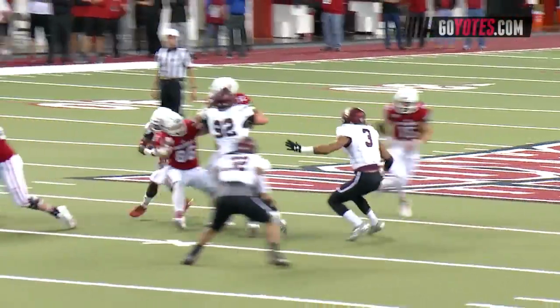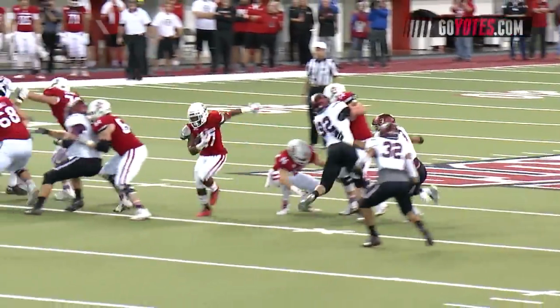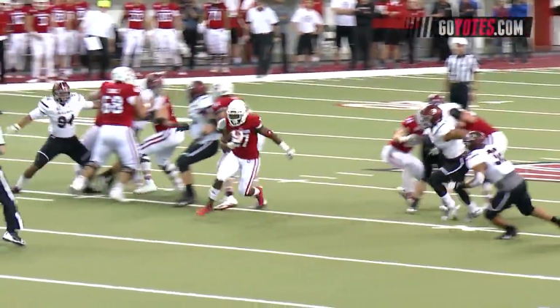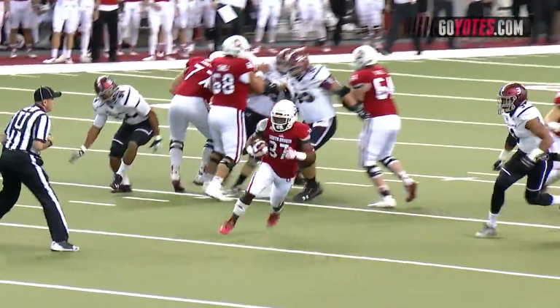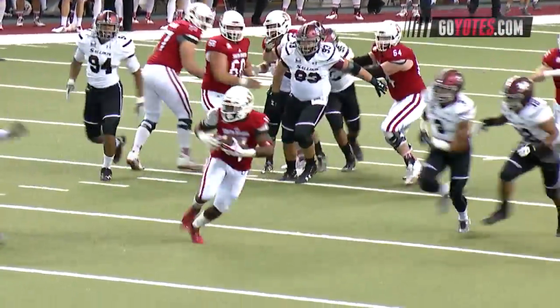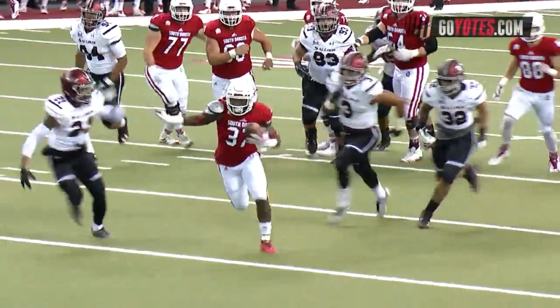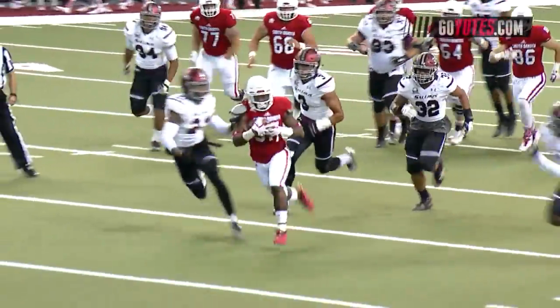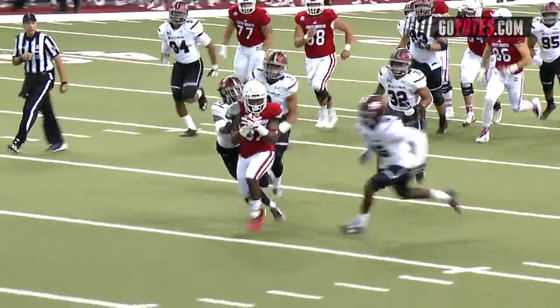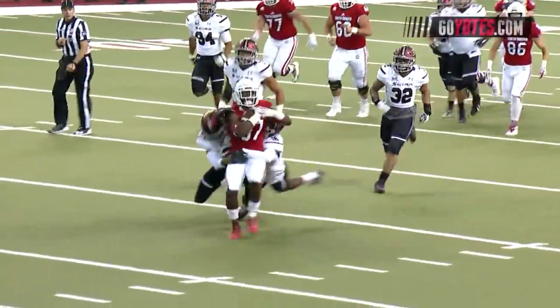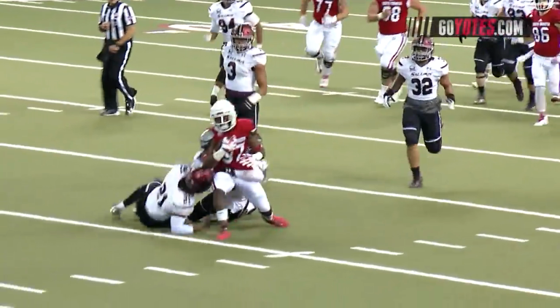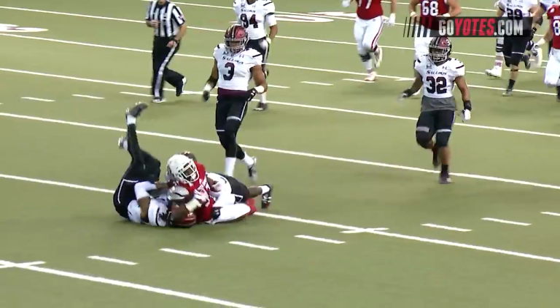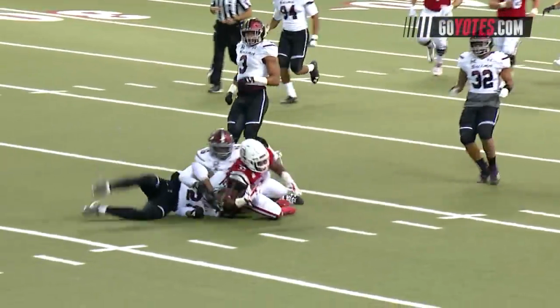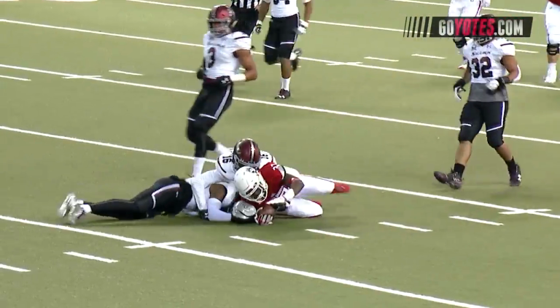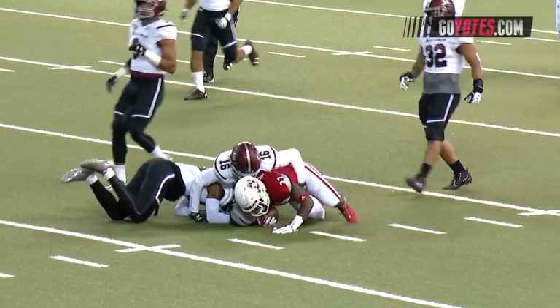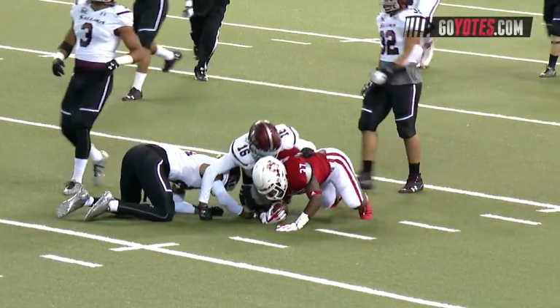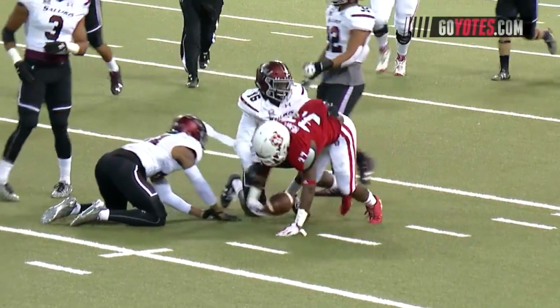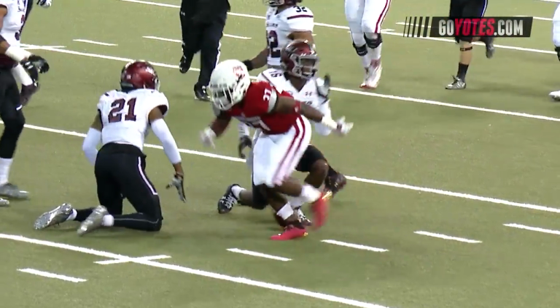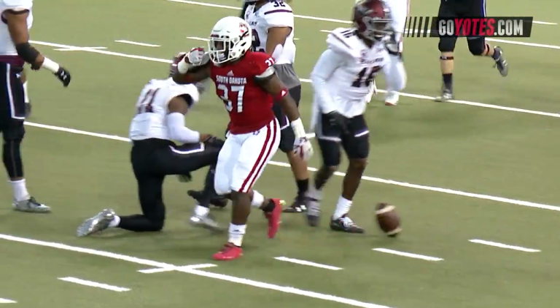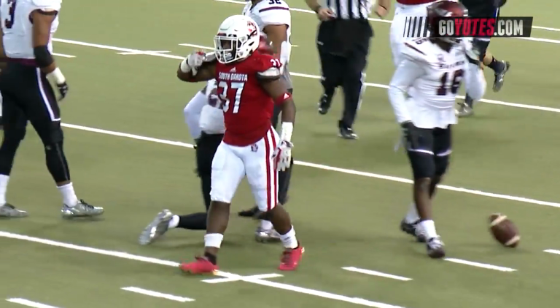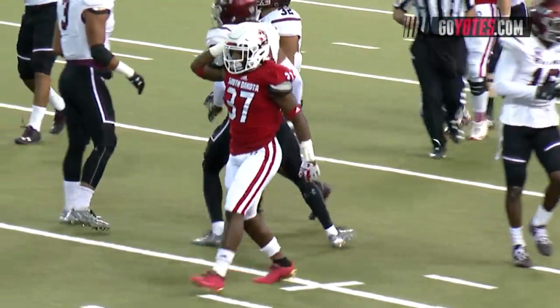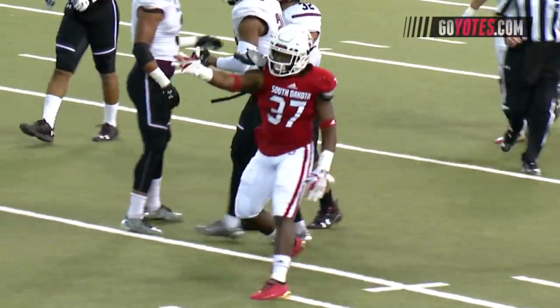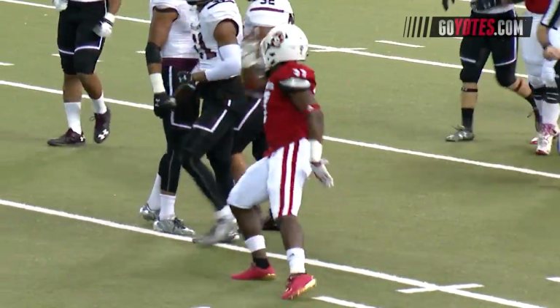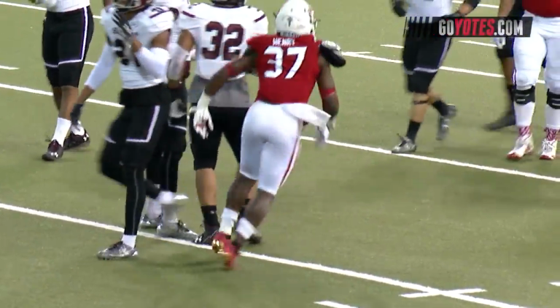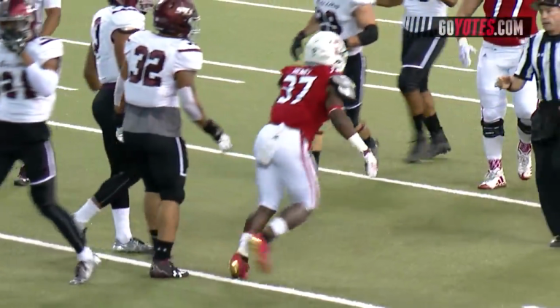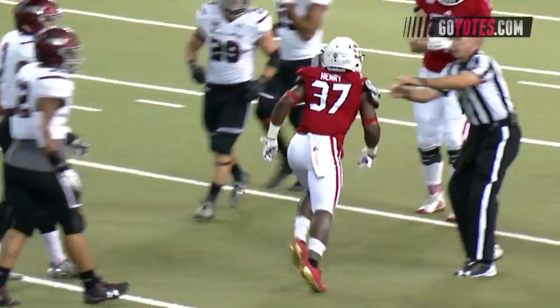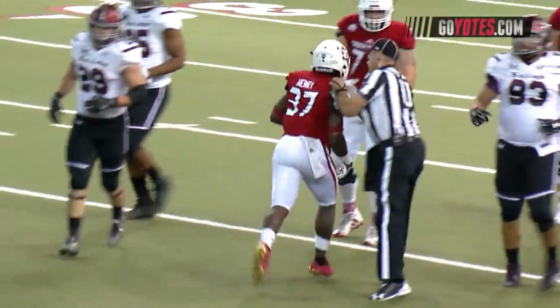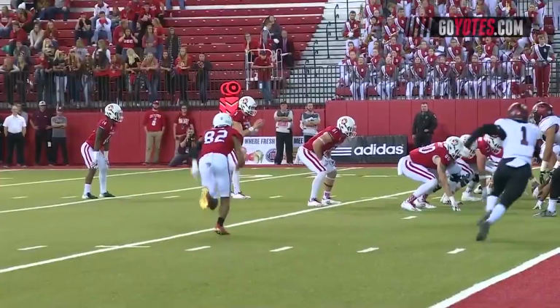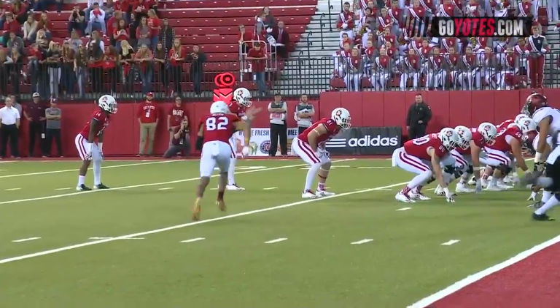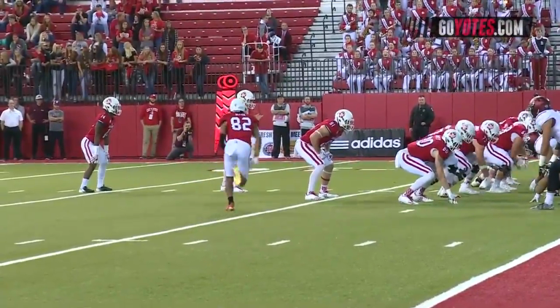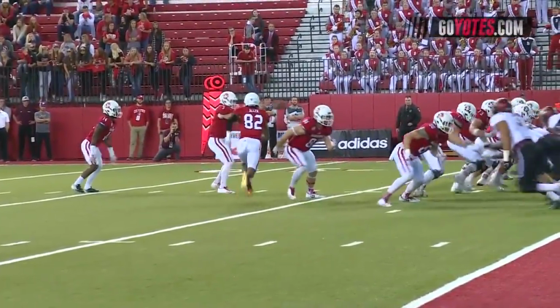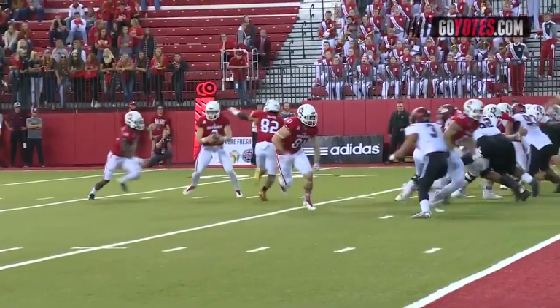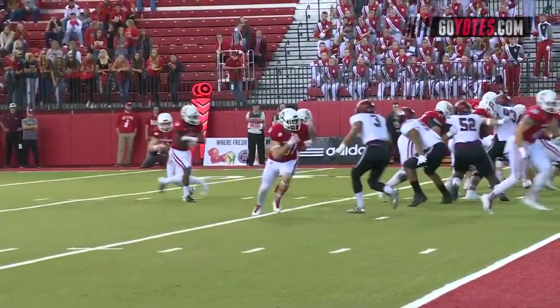Strebler with the handoff to Henry. He's at the 30, 25, 20! He's at the 15! And down to the Southern Illinois 13-yard line for a Coyote first down.